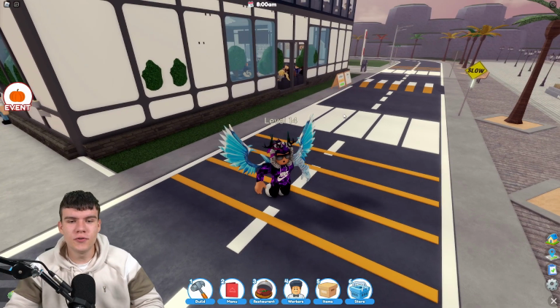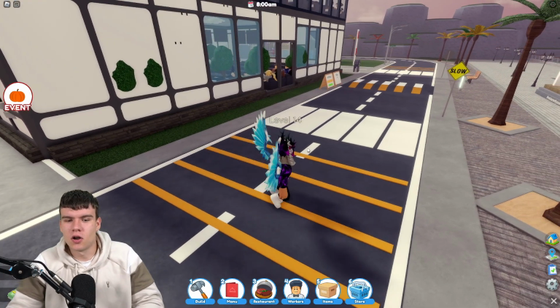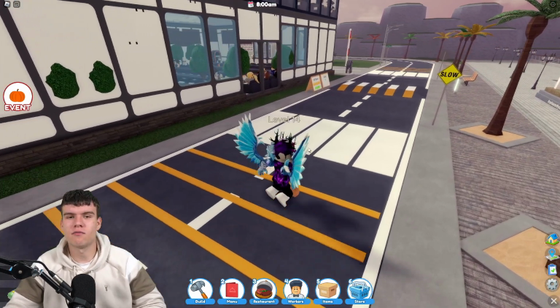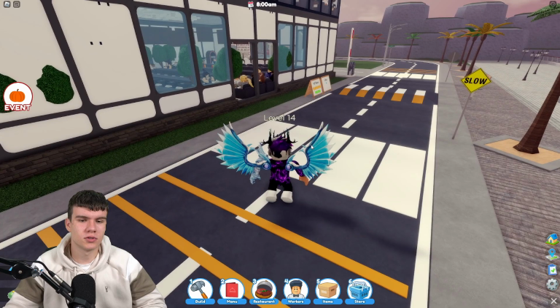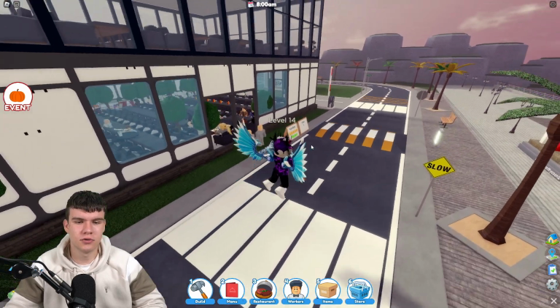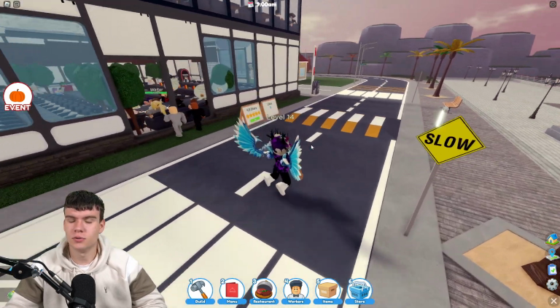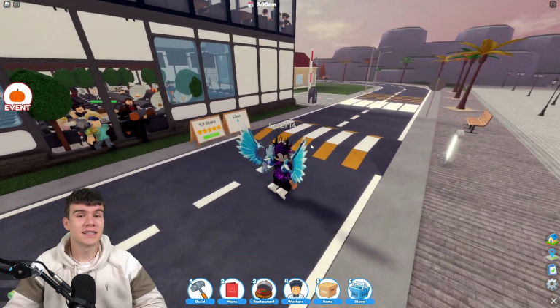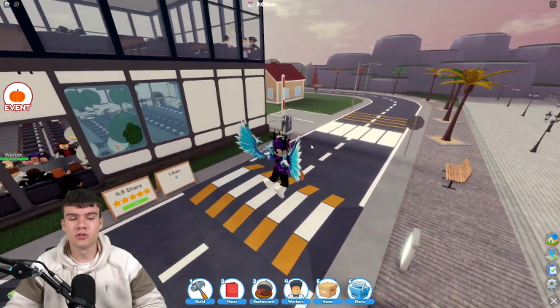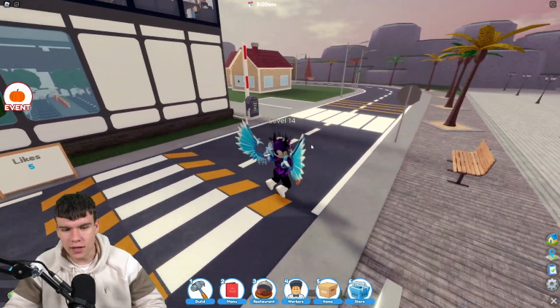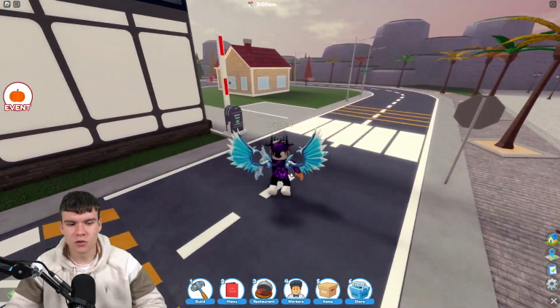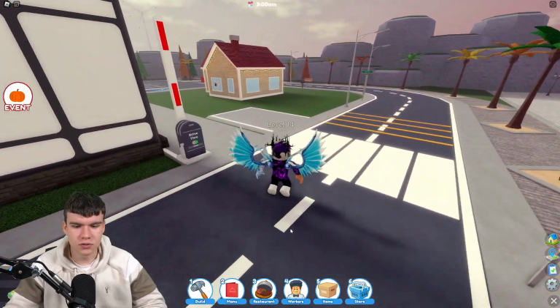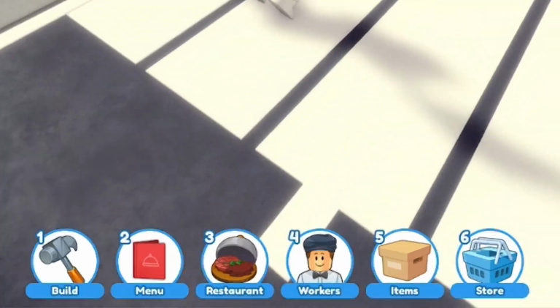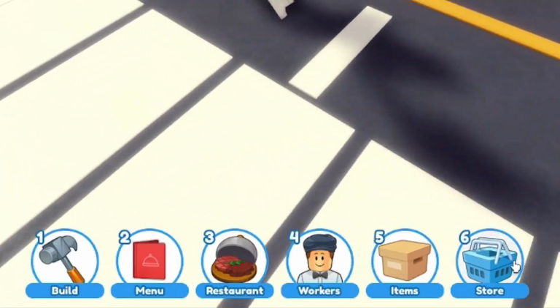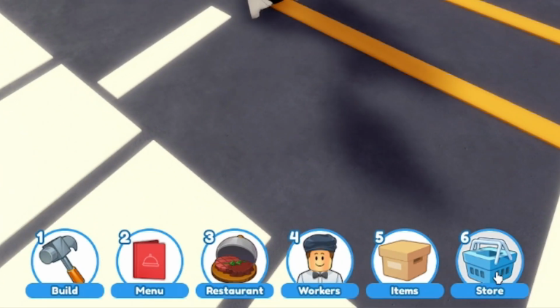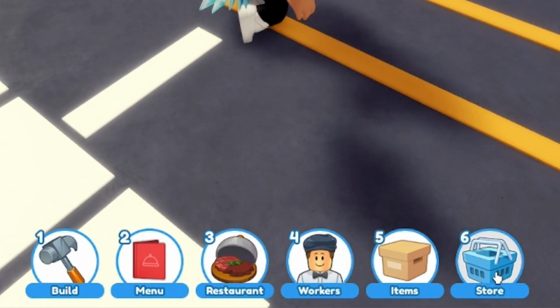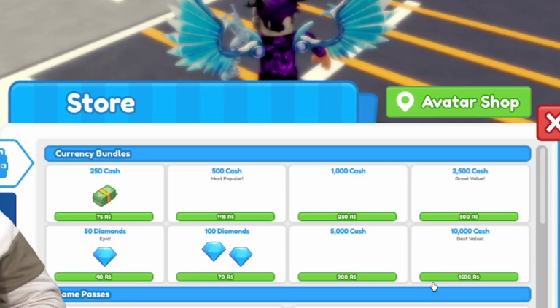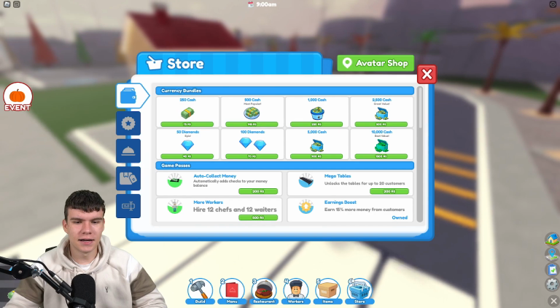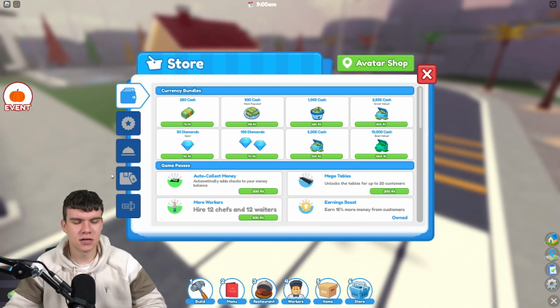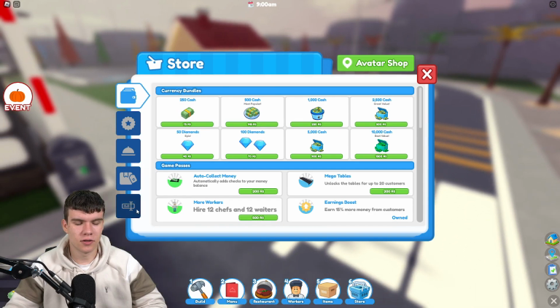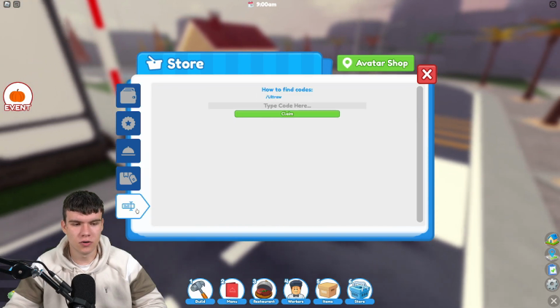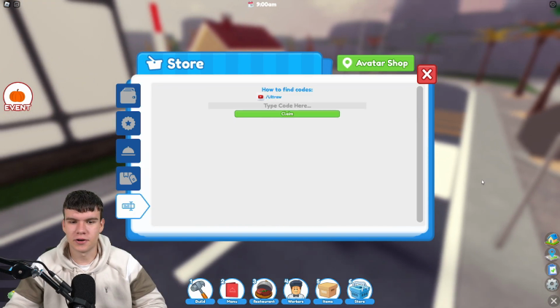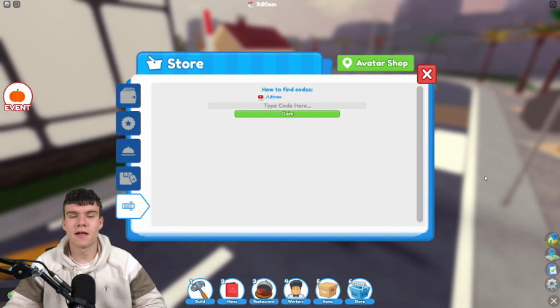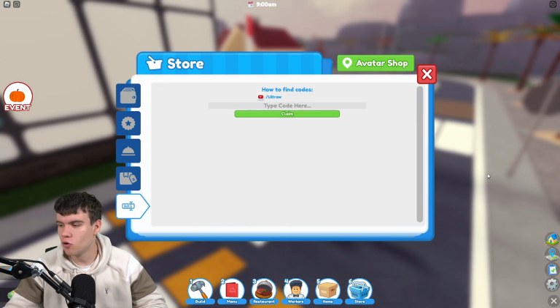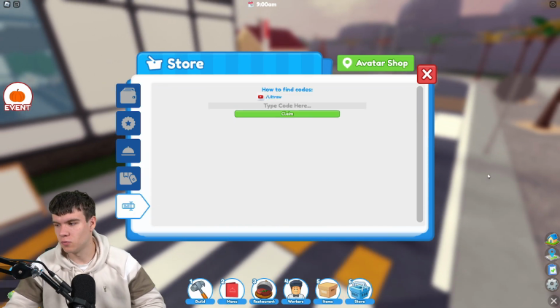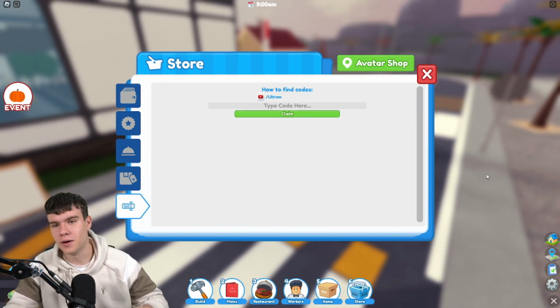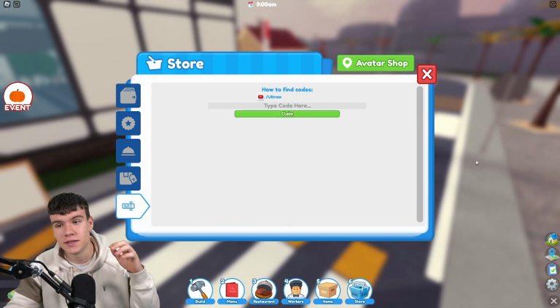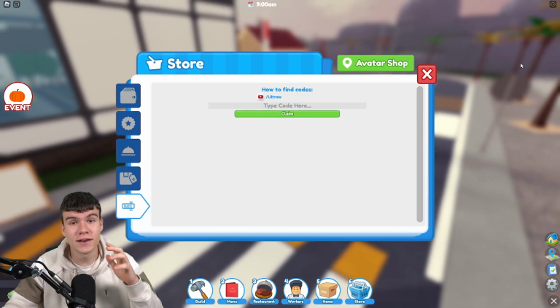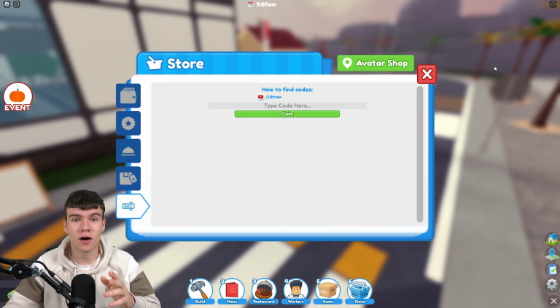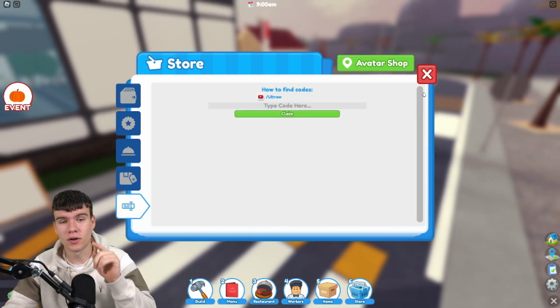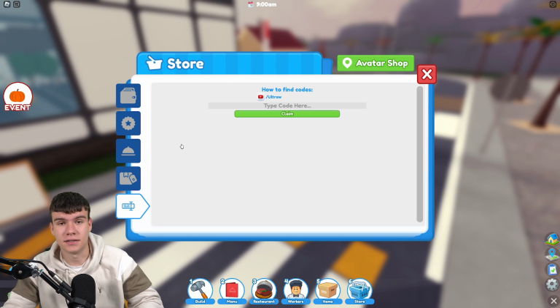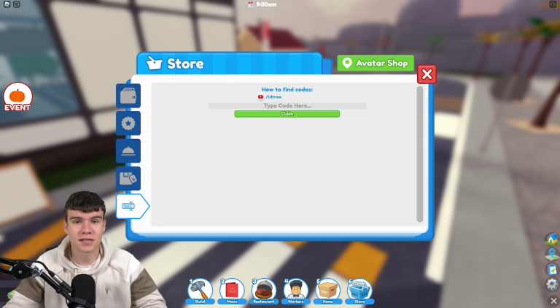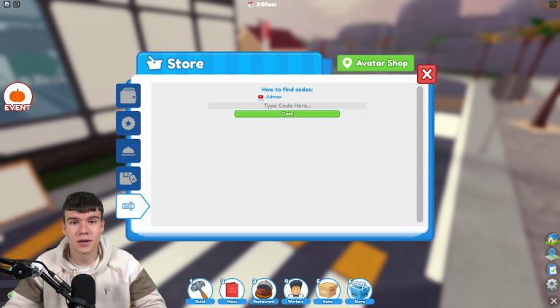To claim codes in Restaurant Tycoon 2, go to the bottom and click on the button that says Store. Then click on the Codes button. After that, the code entry box will come up. Let's just get into it now.